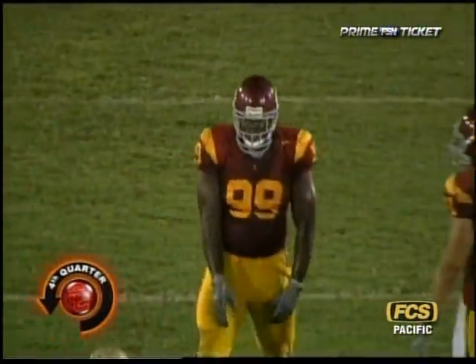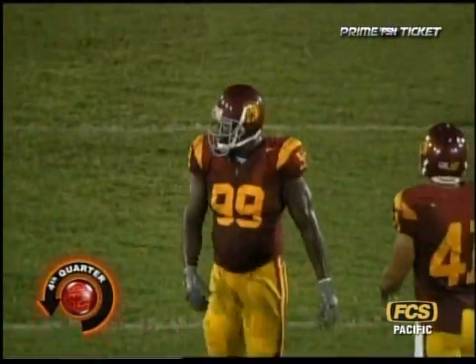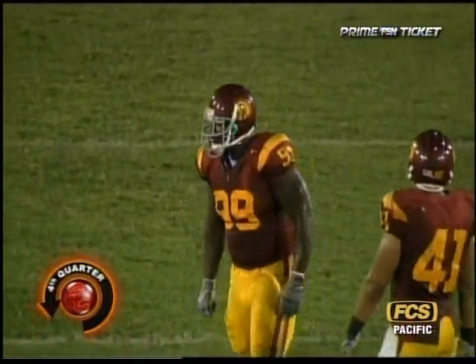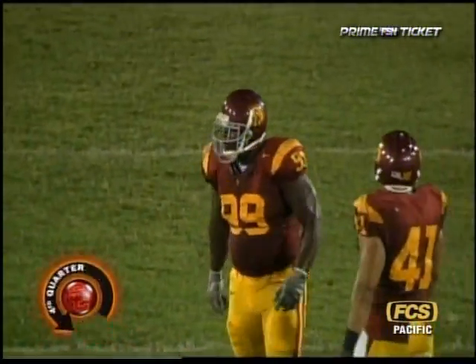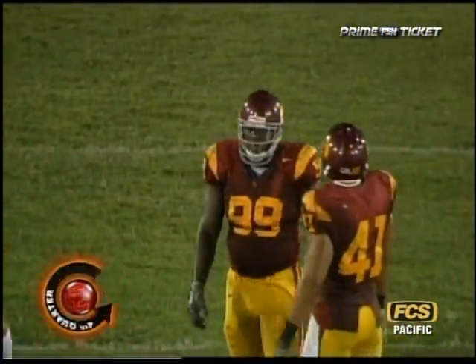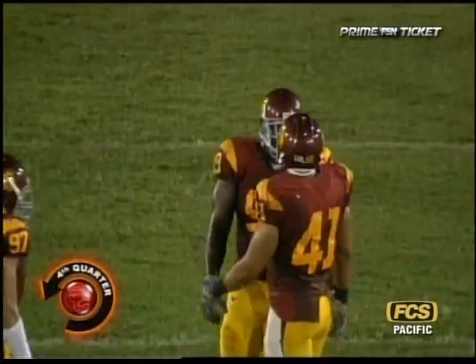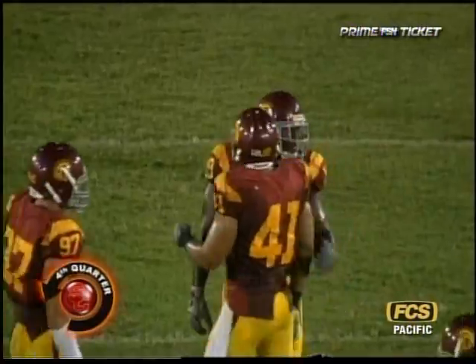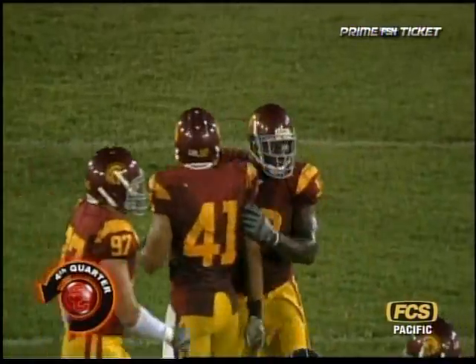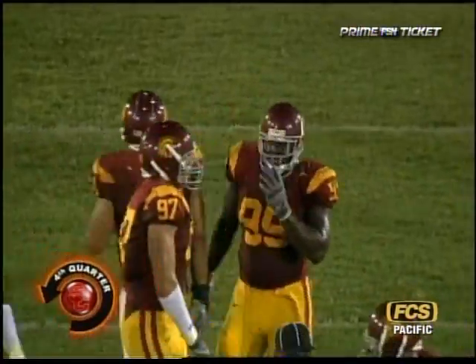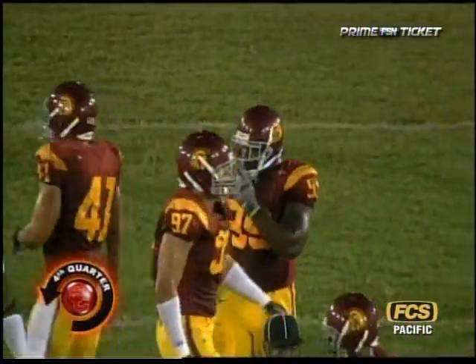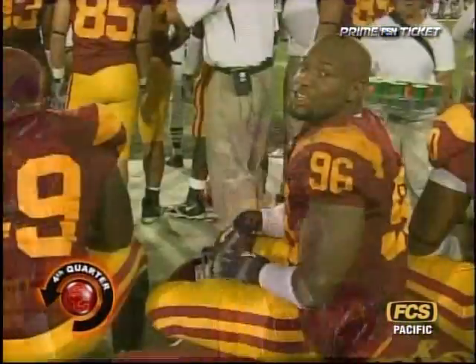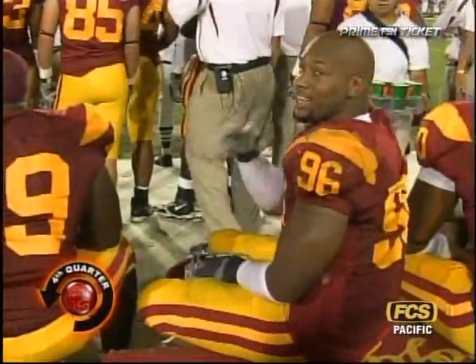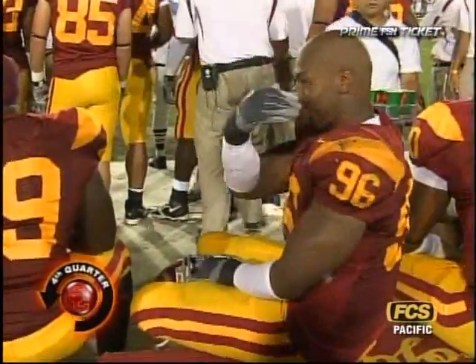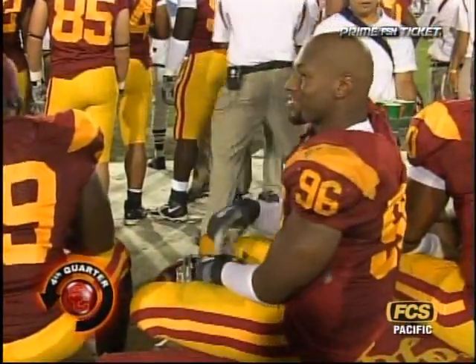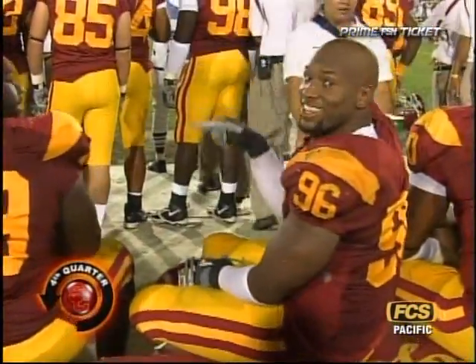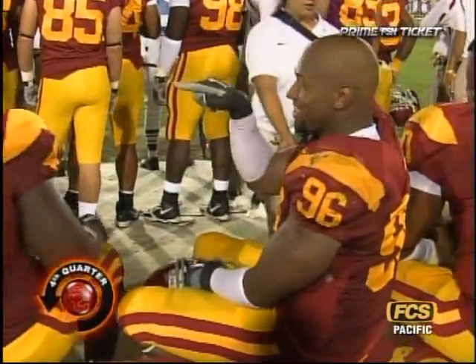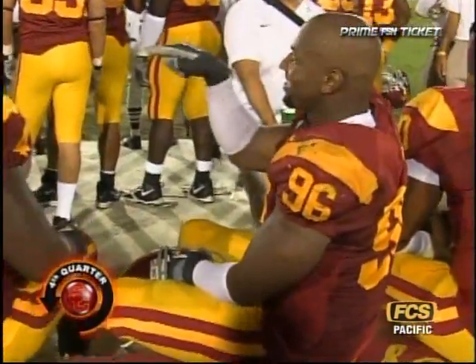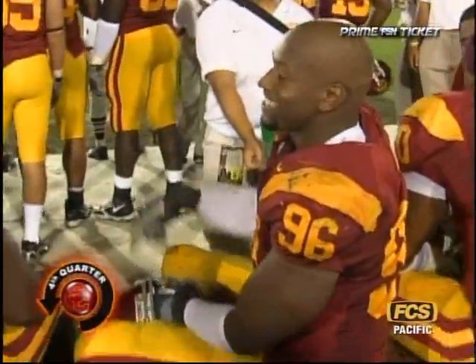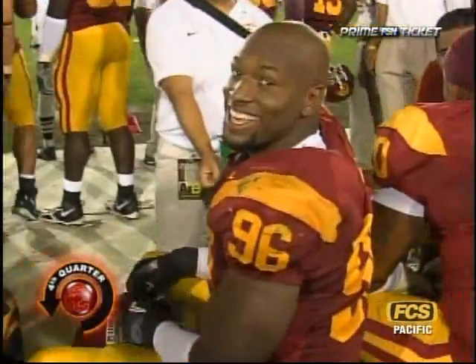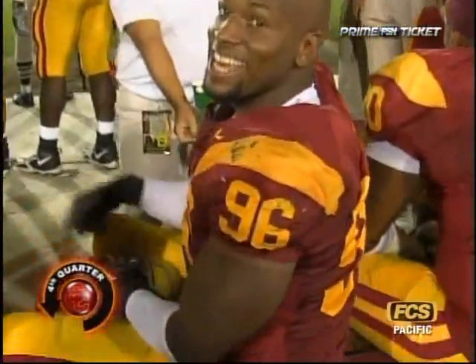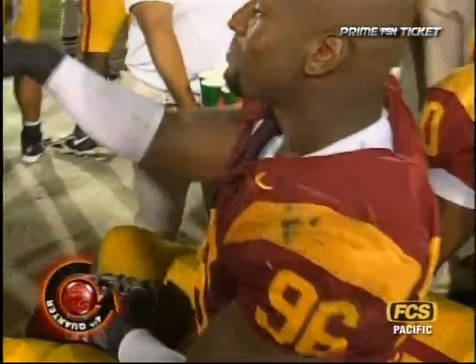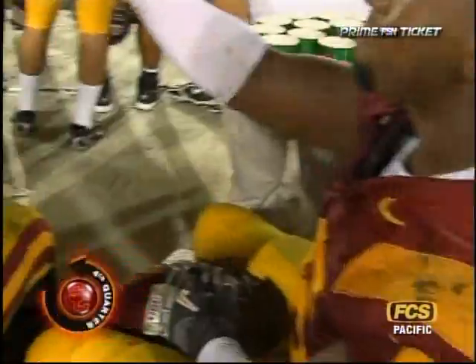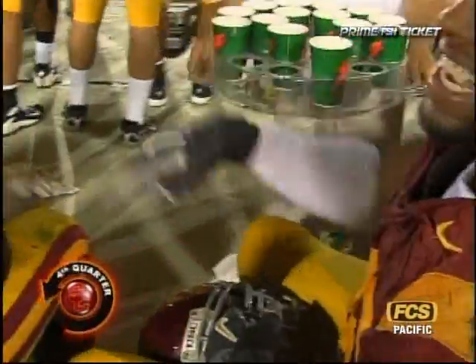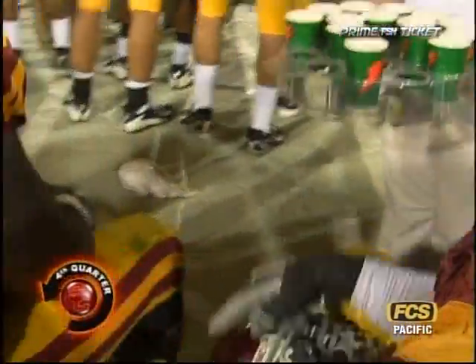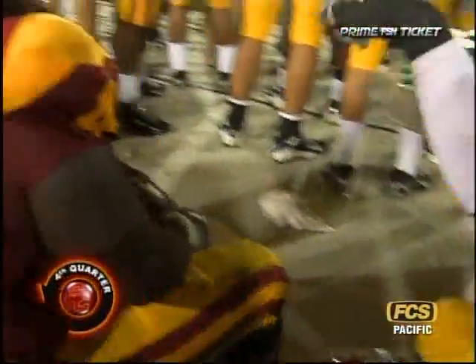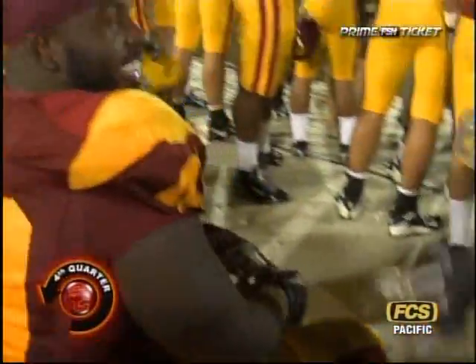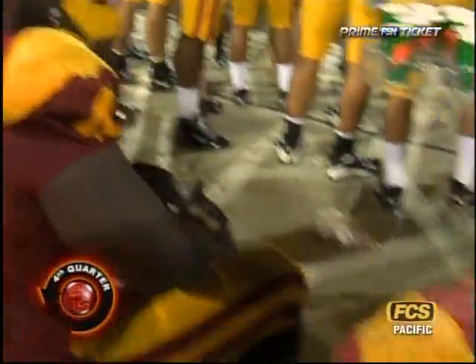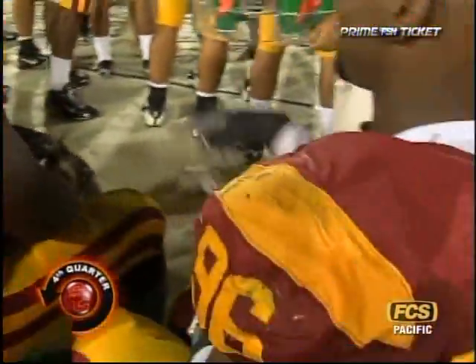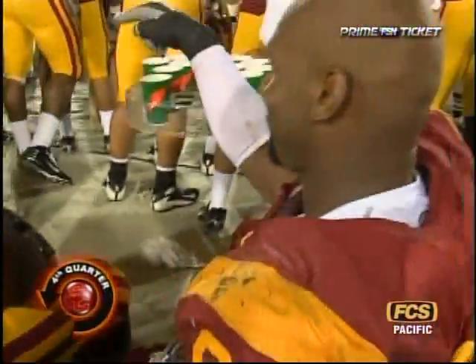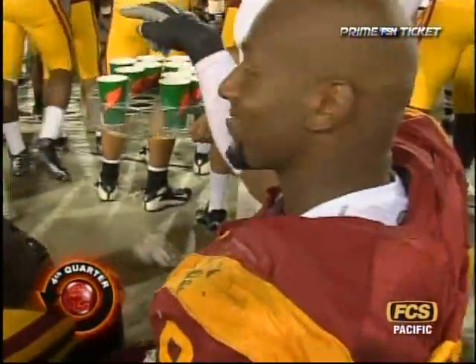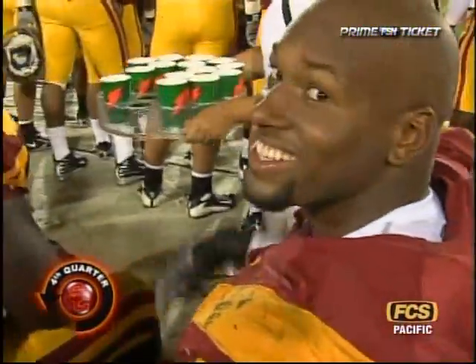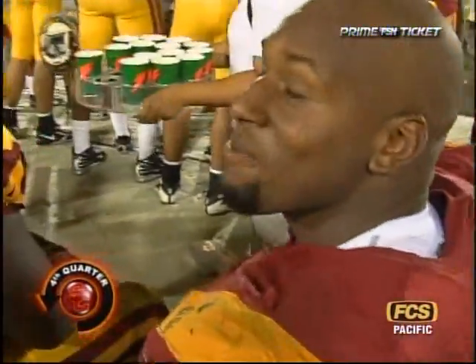He's doing the chest bumps with all his fellow defenders. That's Big Spice Daddy right there. Big Spice Daddy — he the man.